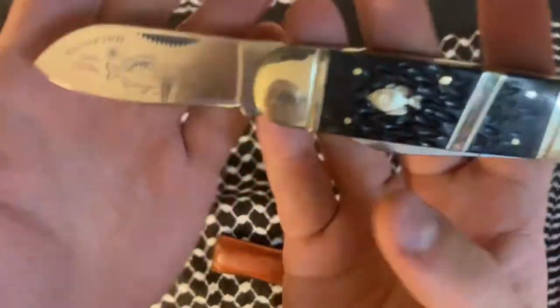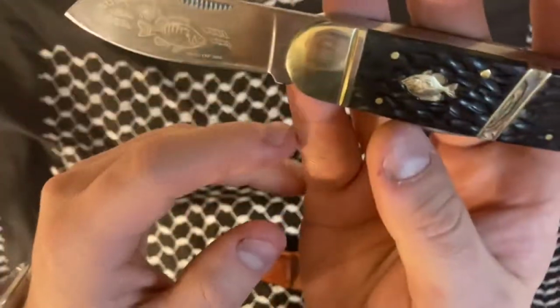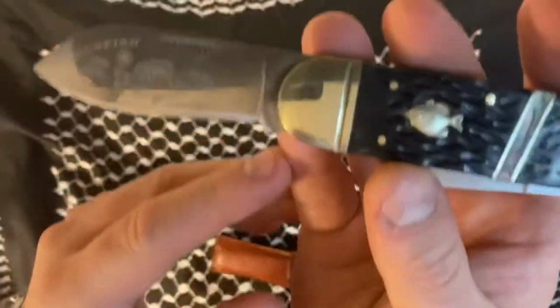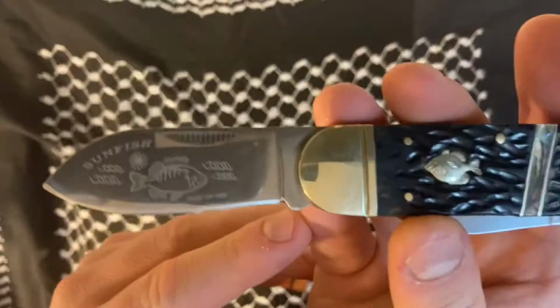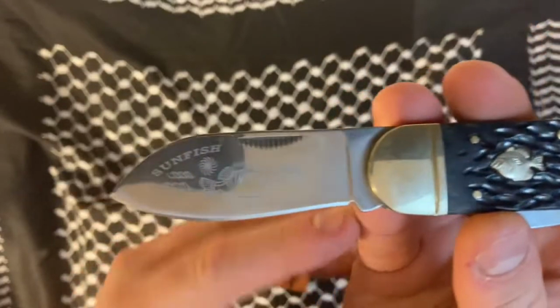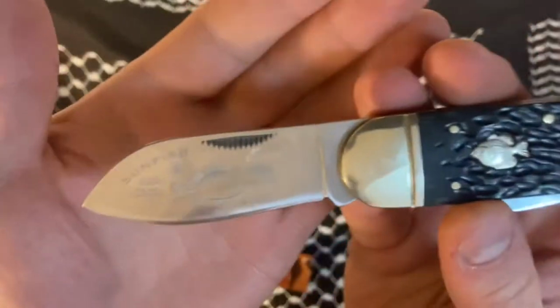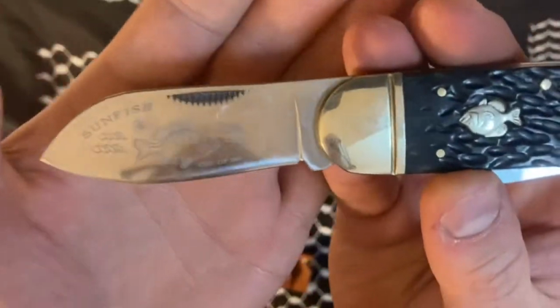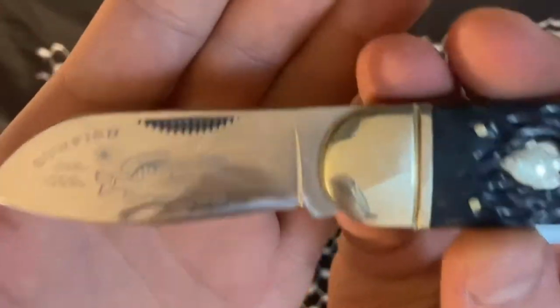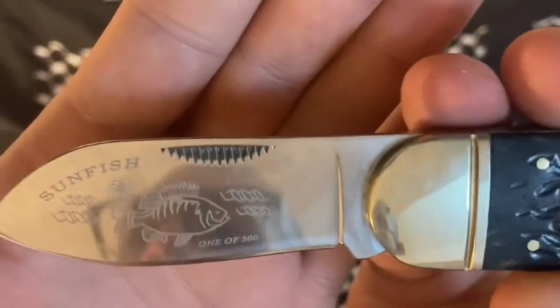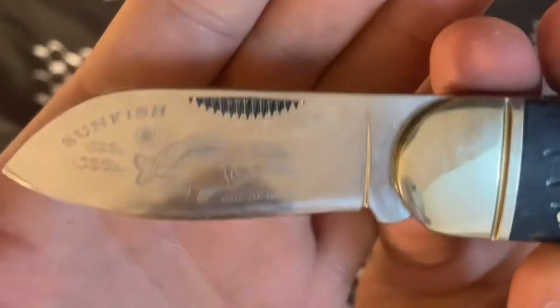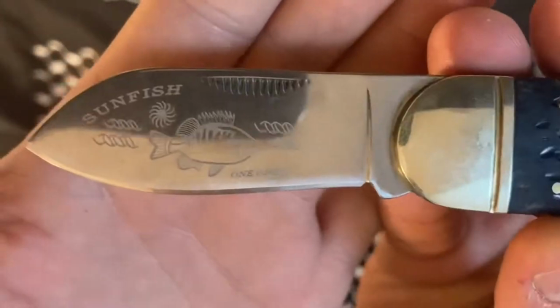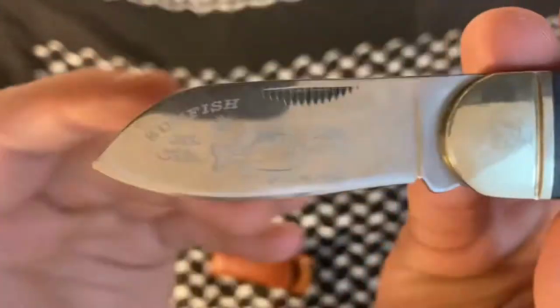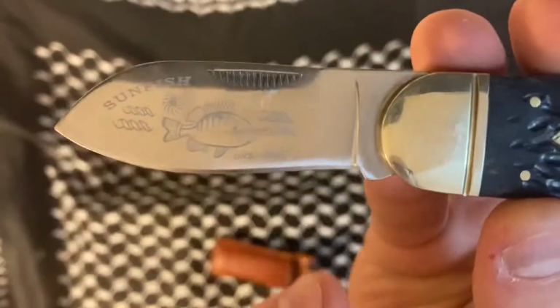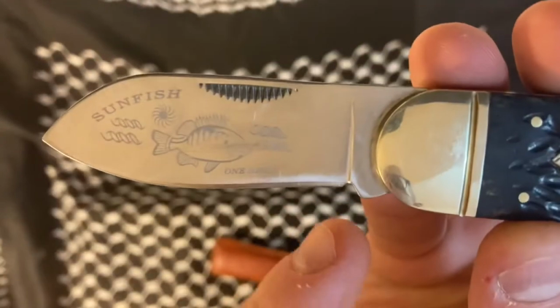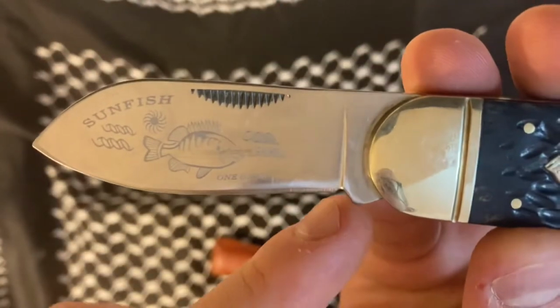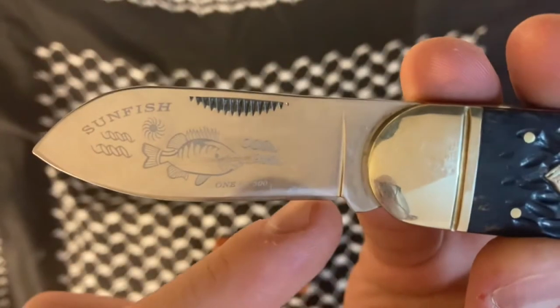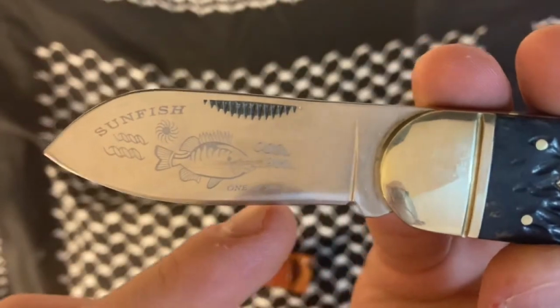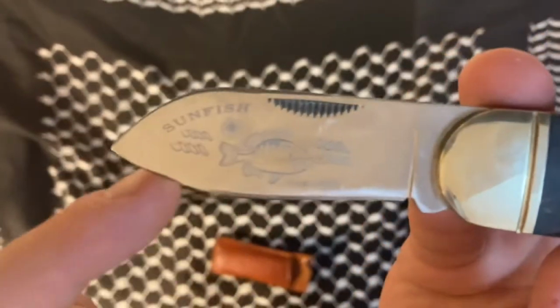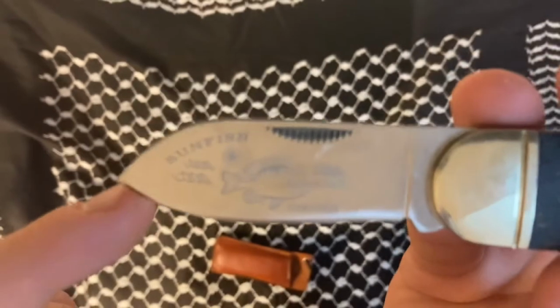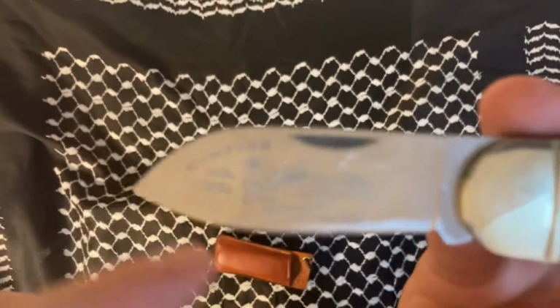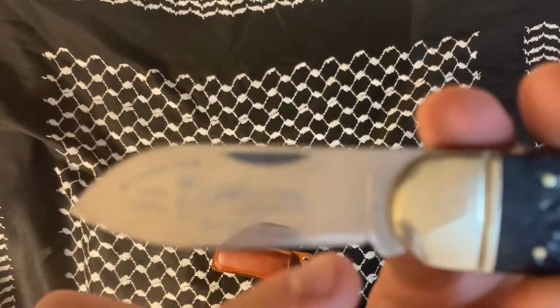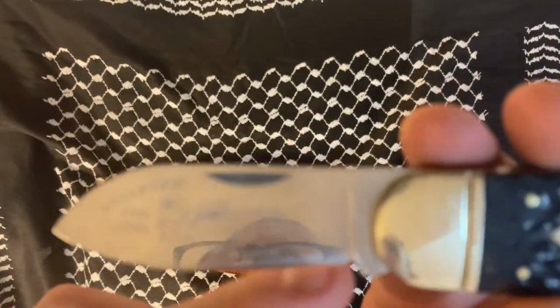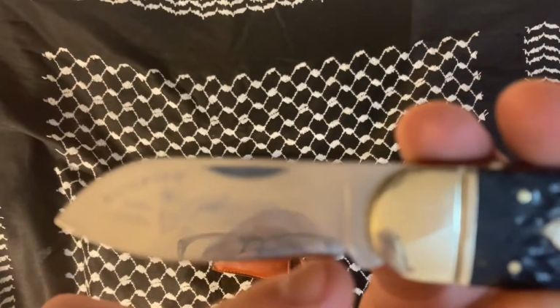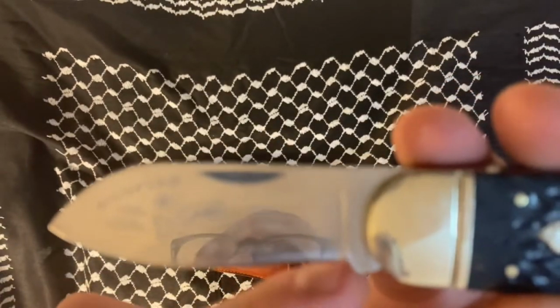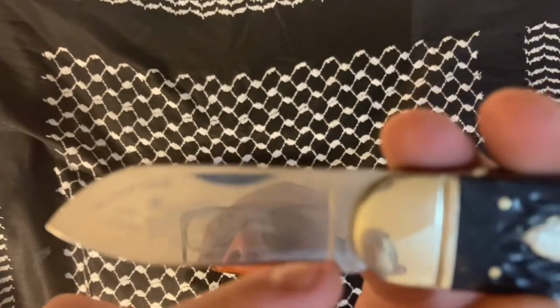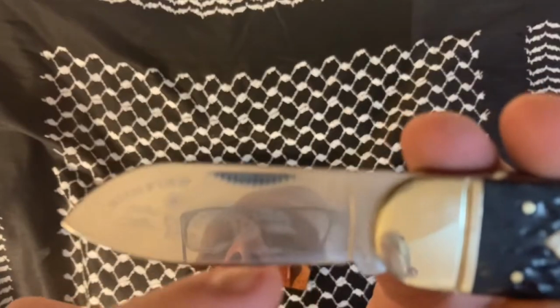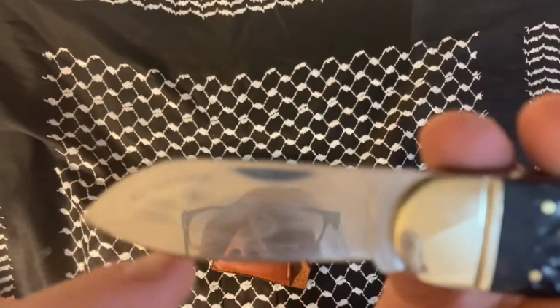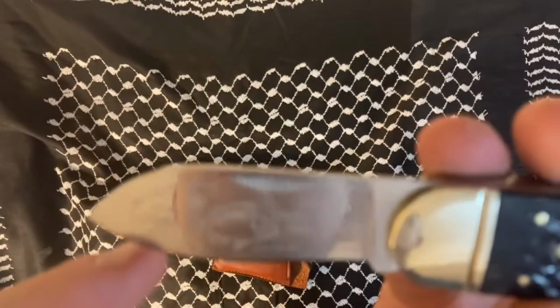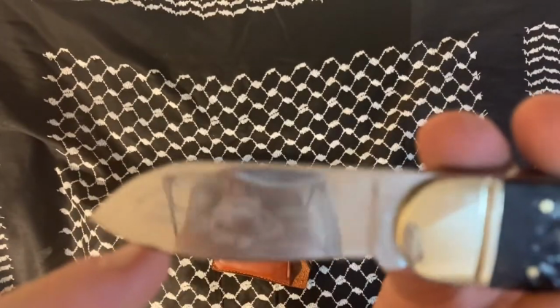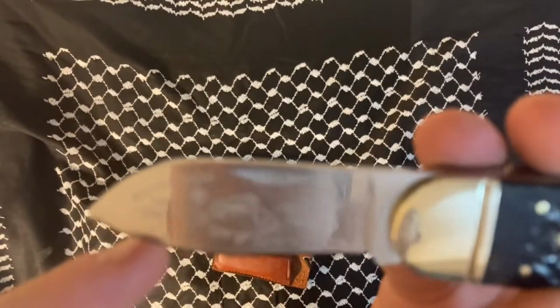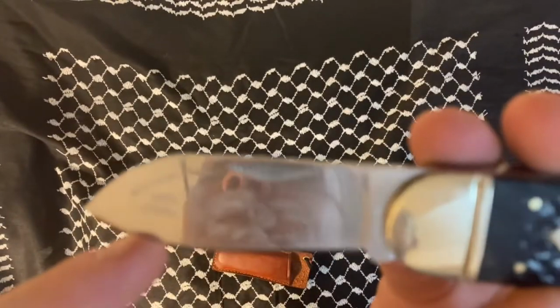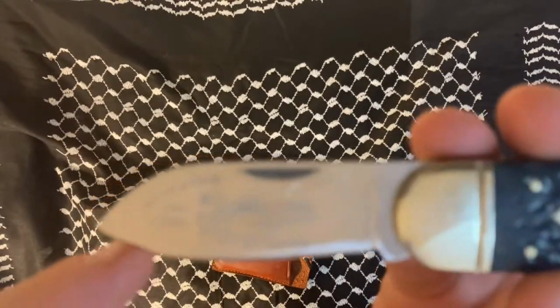One thing I do like — even though most people don't — is you can see how this is kind of a recurve. That's actually going to help you cut things like rope. You can see myself reflected in that blade.